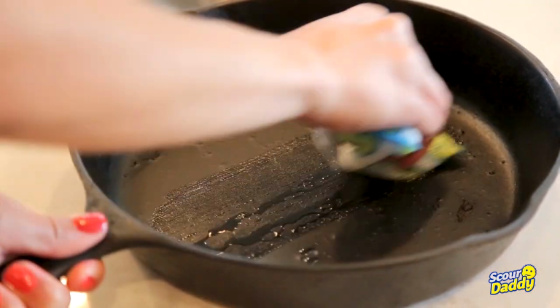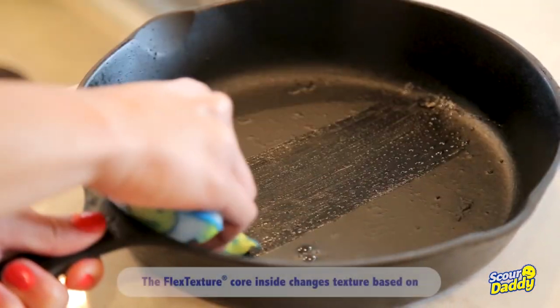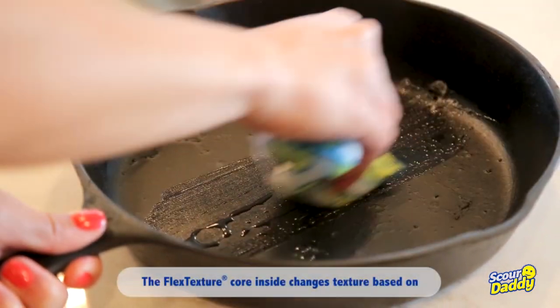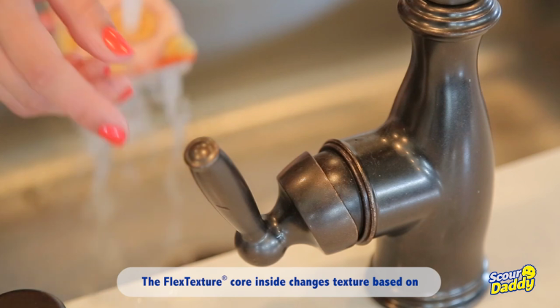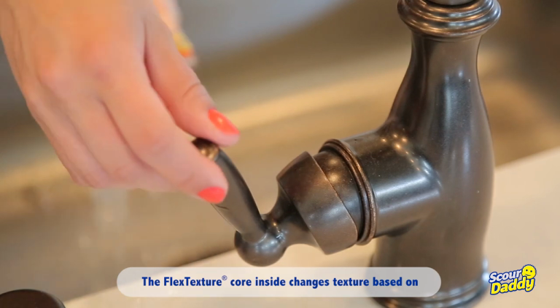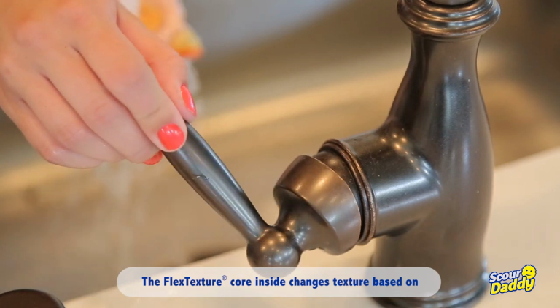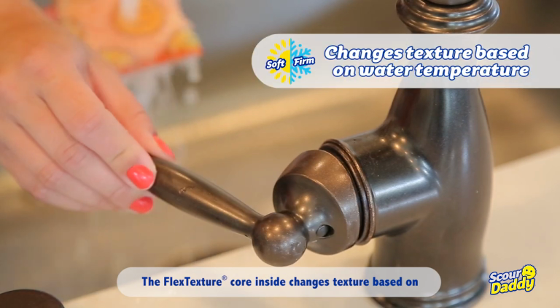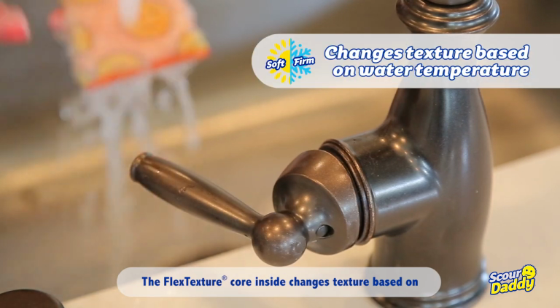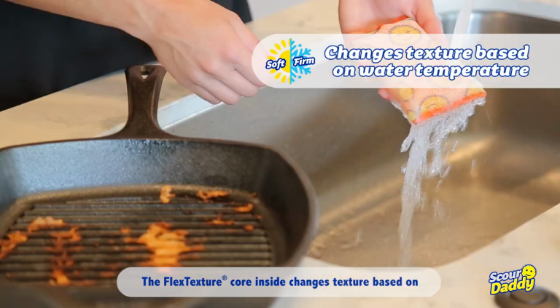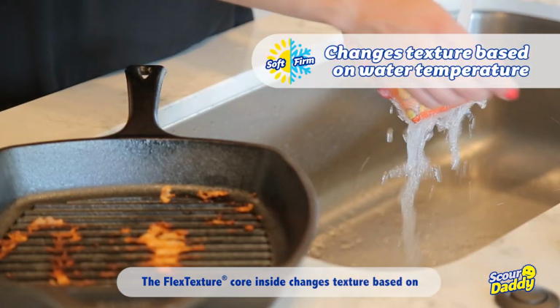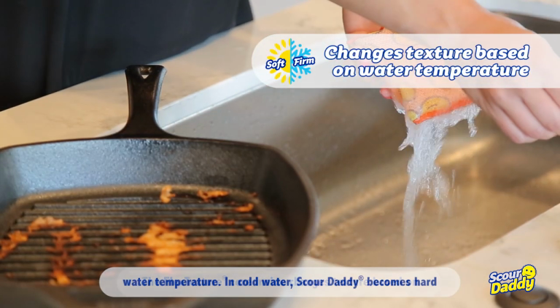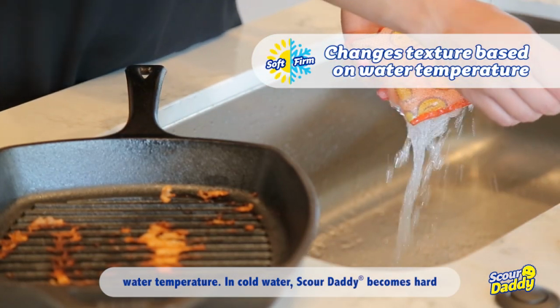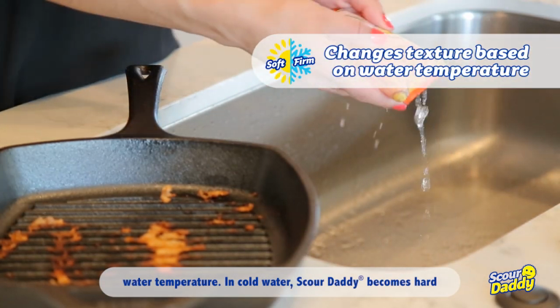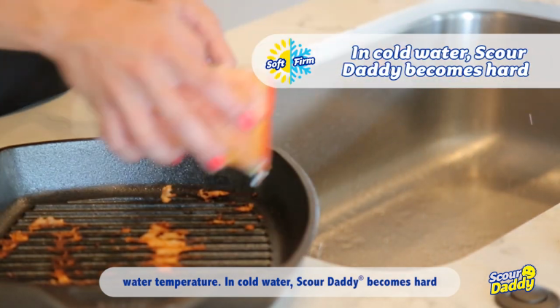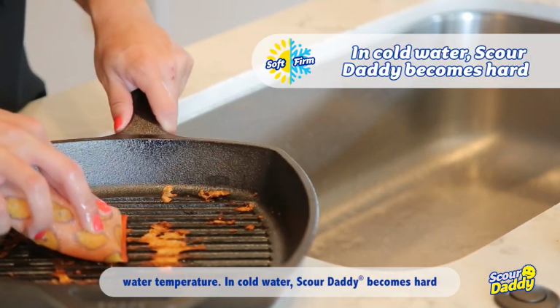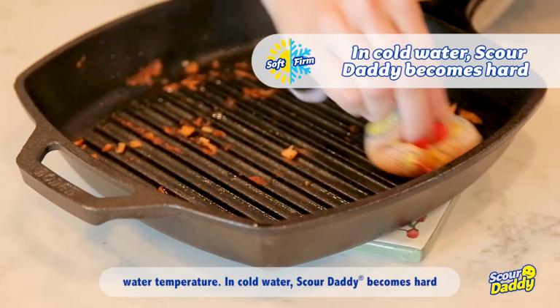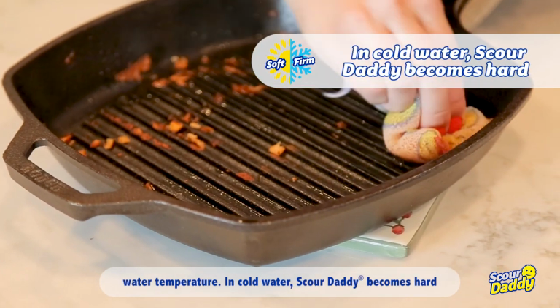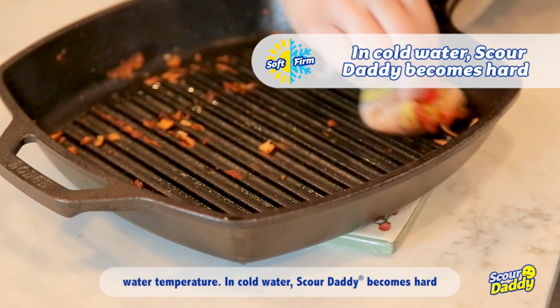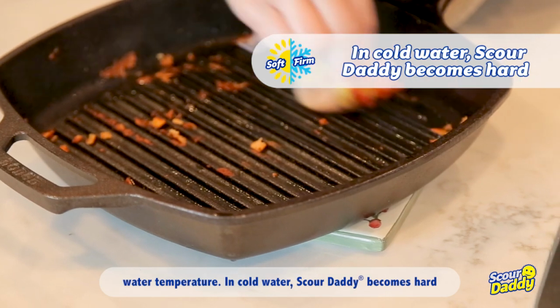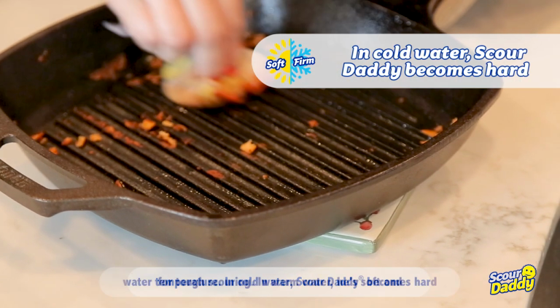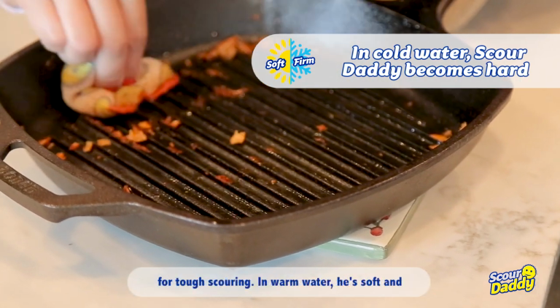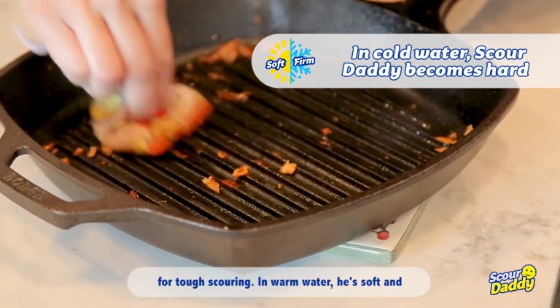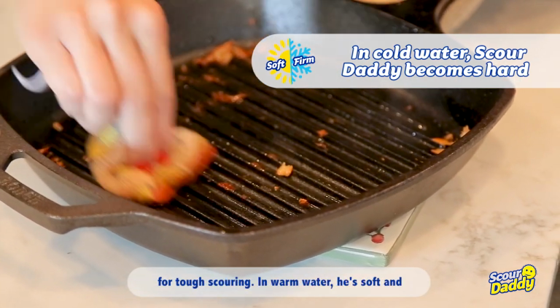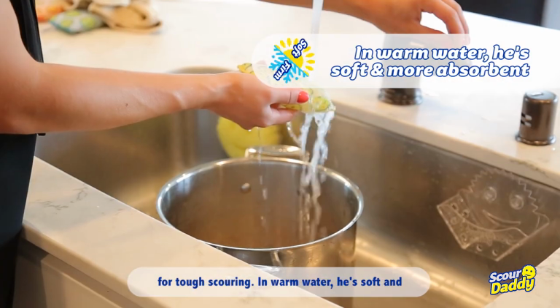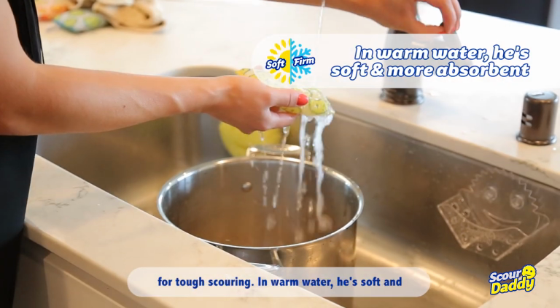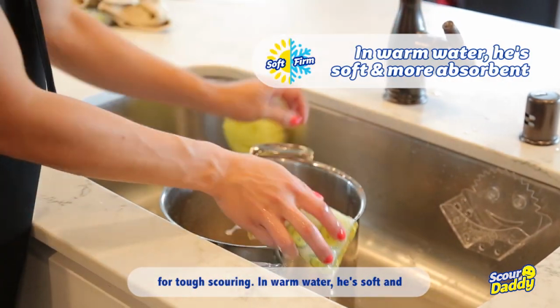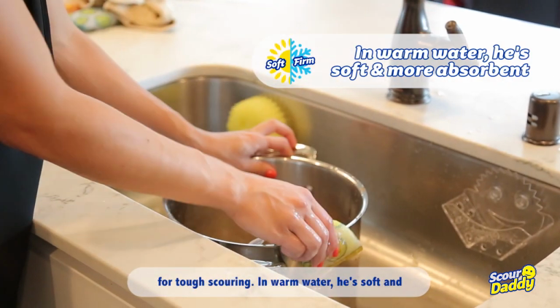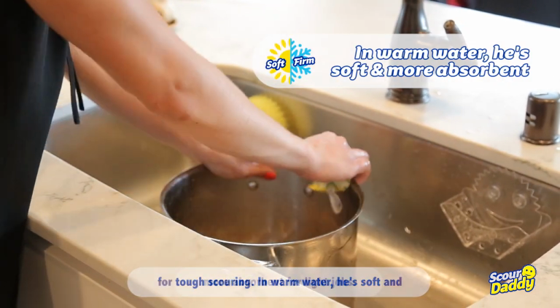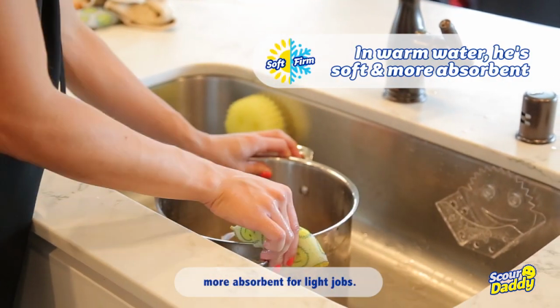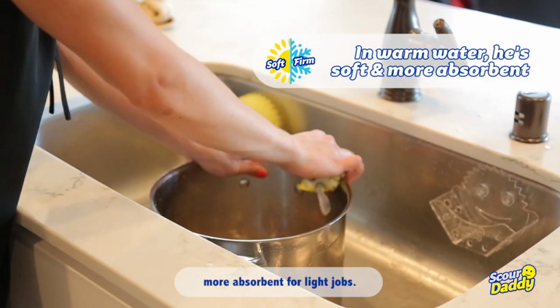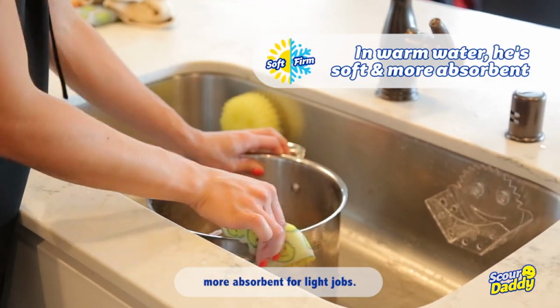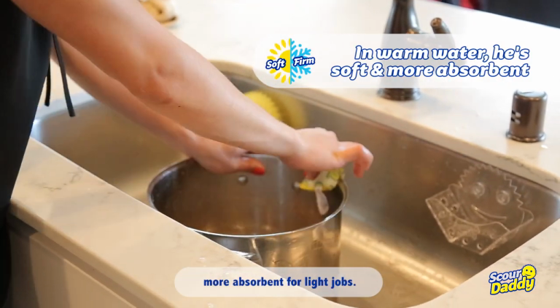The flex texture core inside changes texture based on water temperature. In cold water, Scour Daddy becomes hard for tough scouring. In warm water, he's soft and more absorbent for light jobs.